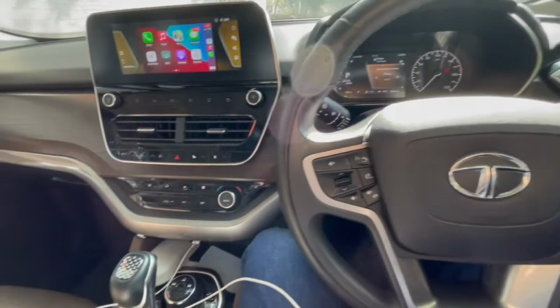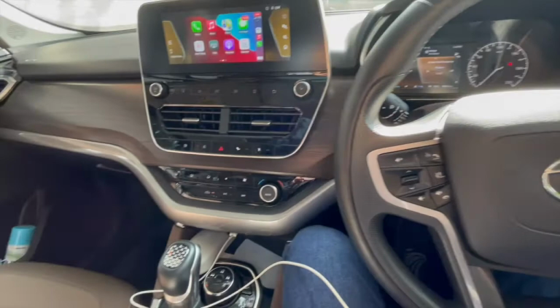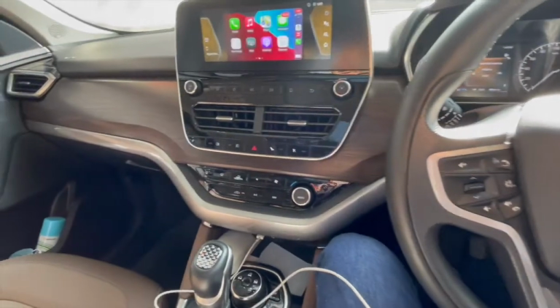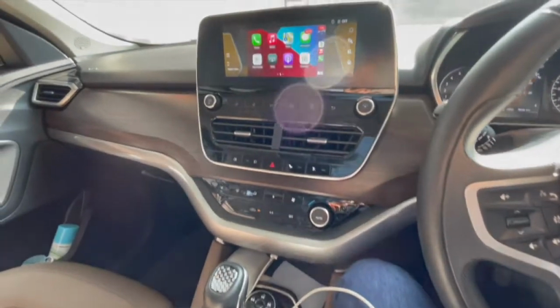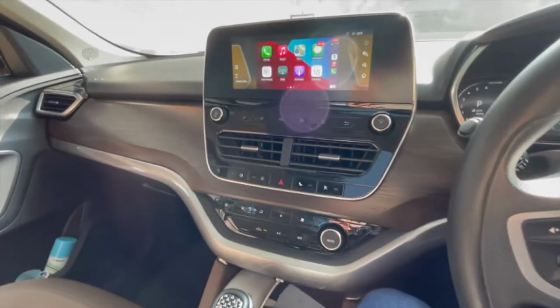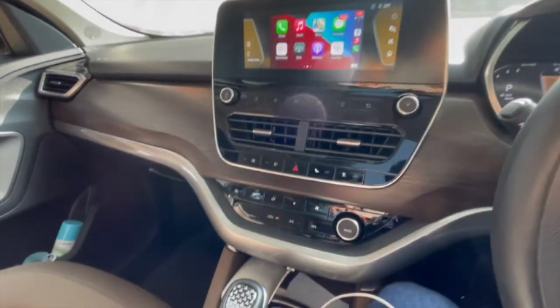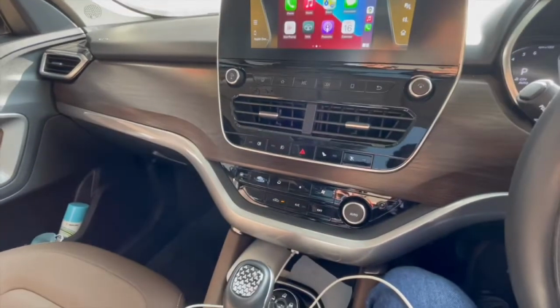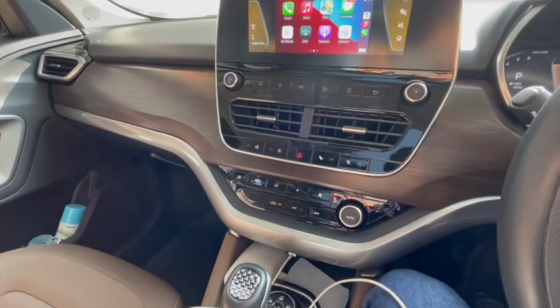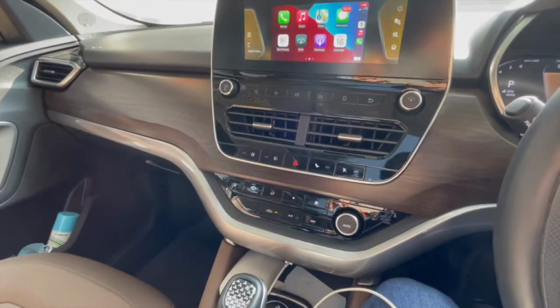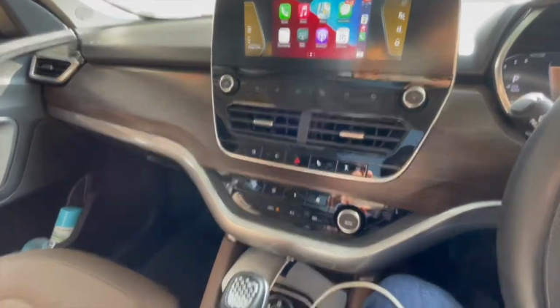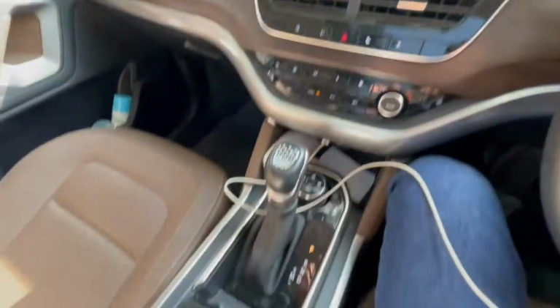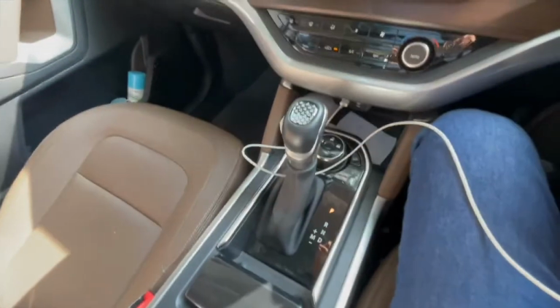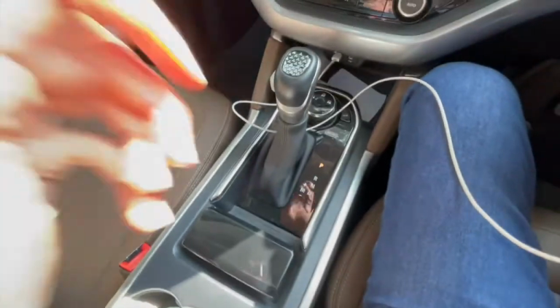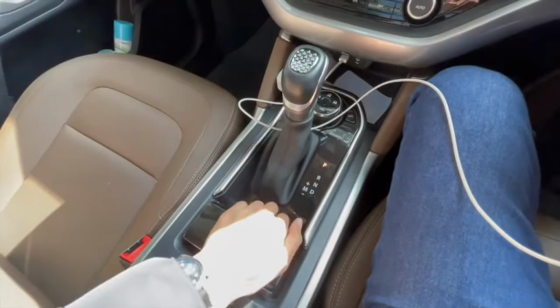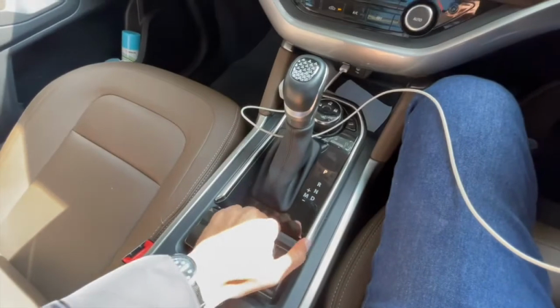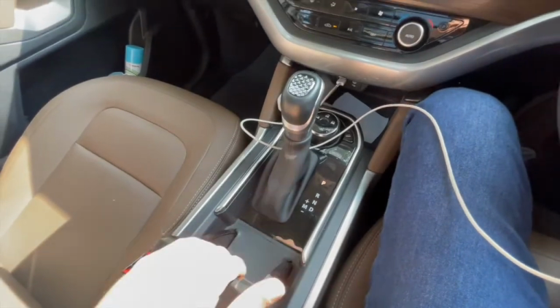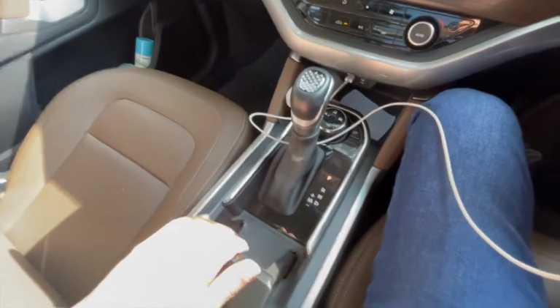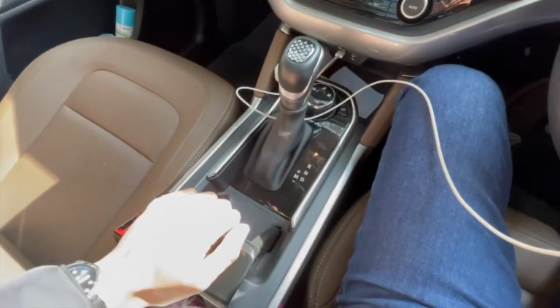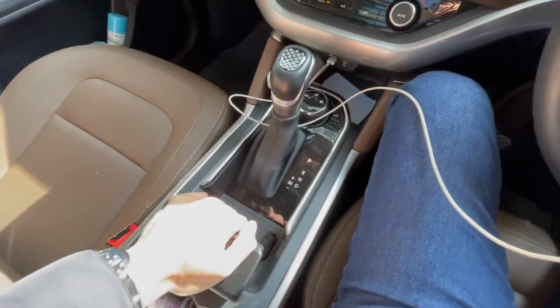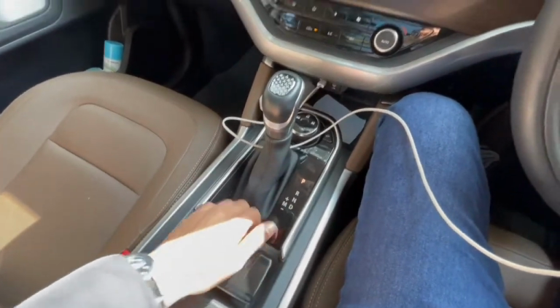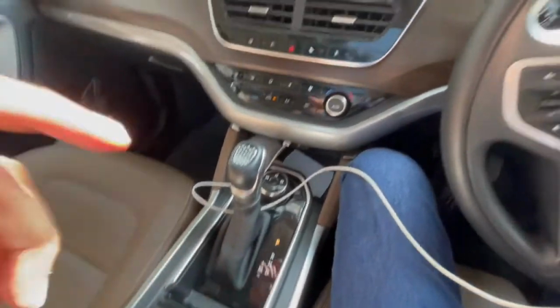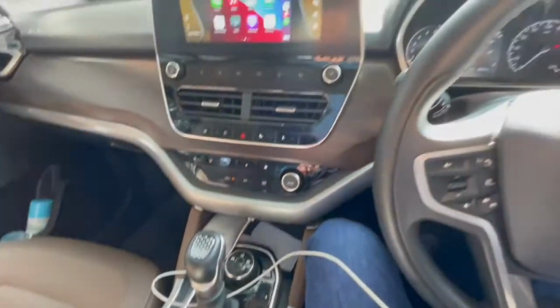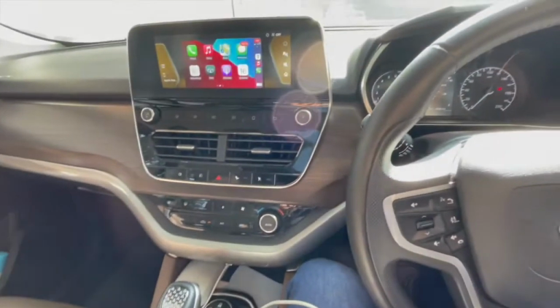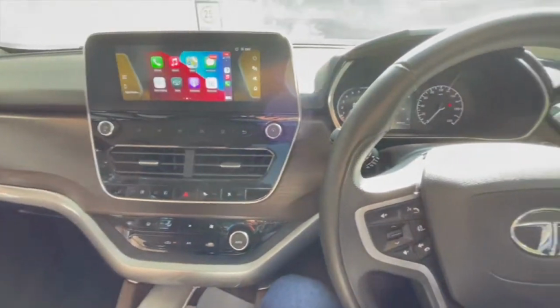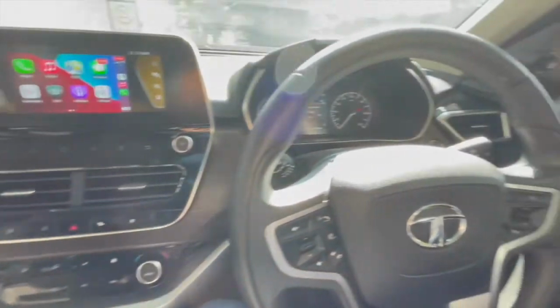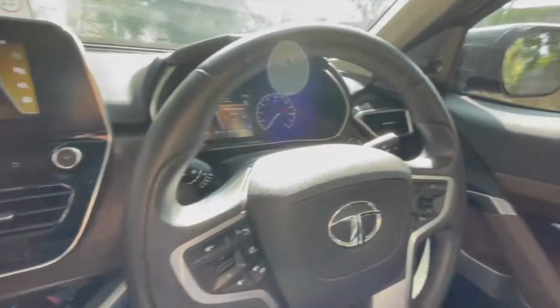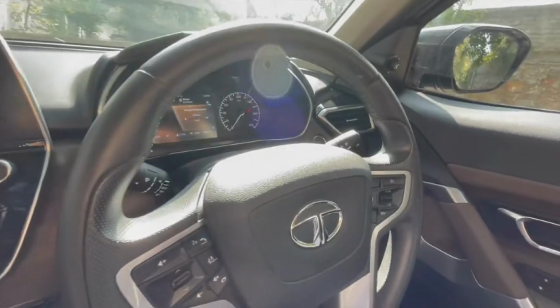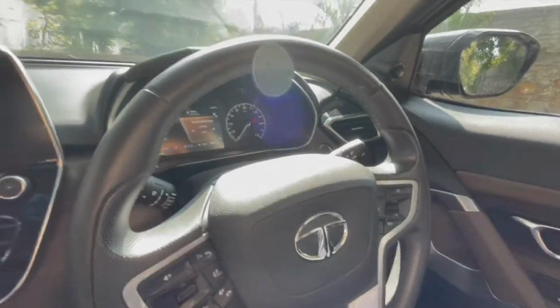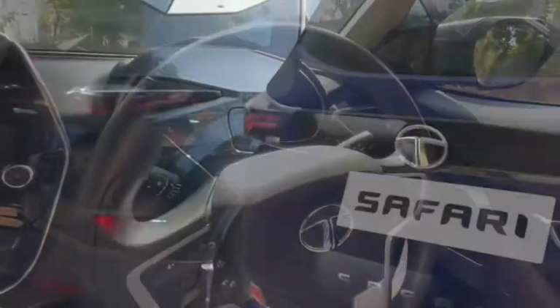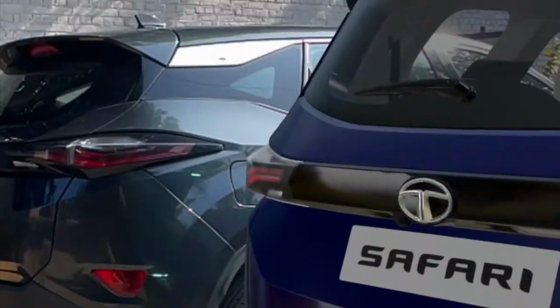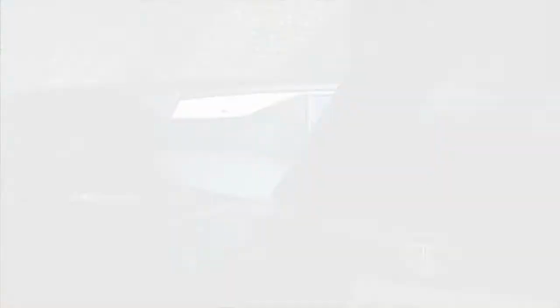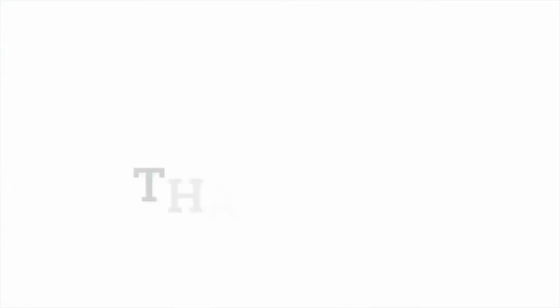This is not virtual reality — this is the real Harrier's interiors. You can see Apple CarPlay here. This is the handbrake; you have to put it down. So that's the main difference between the Harrier and the Safari.